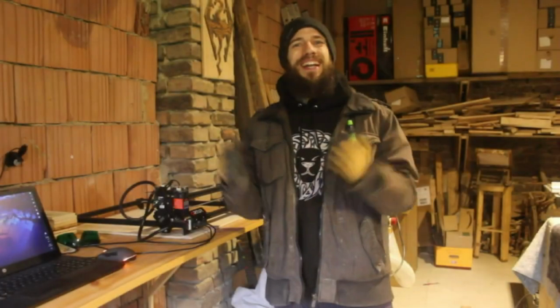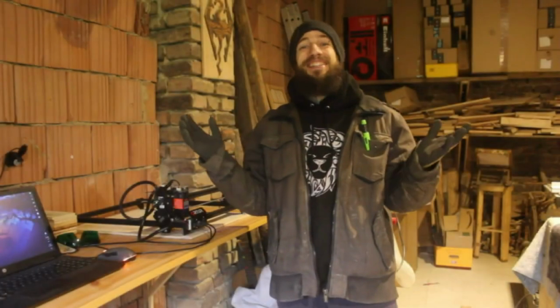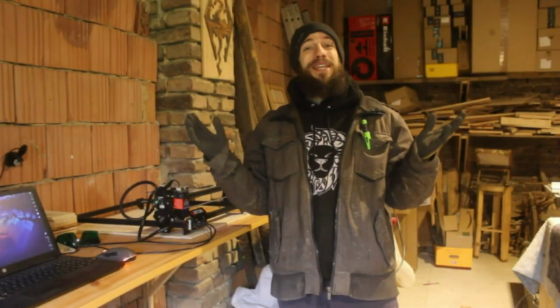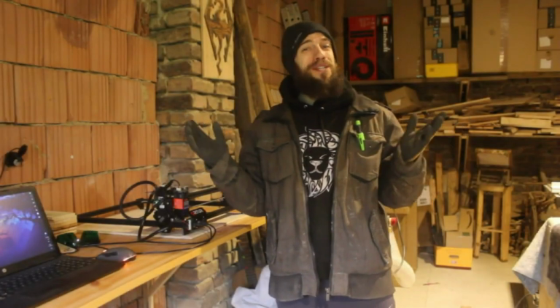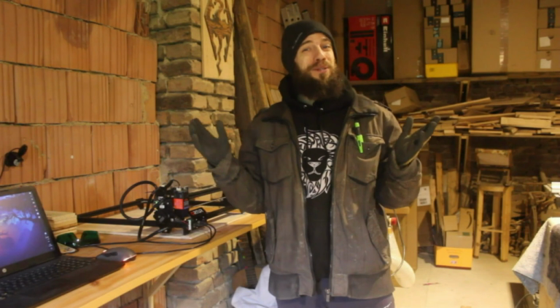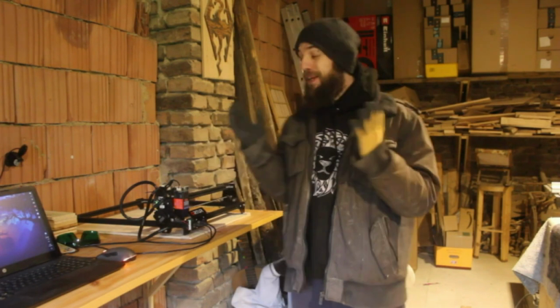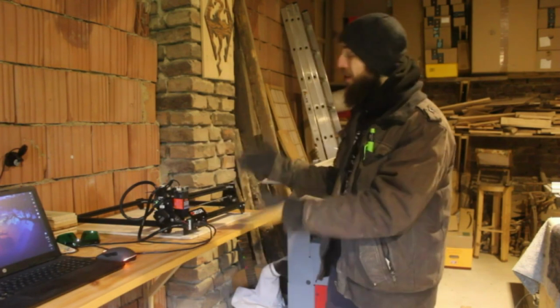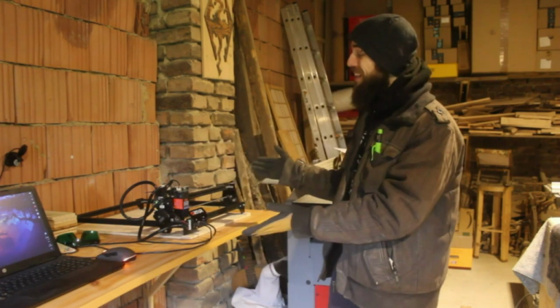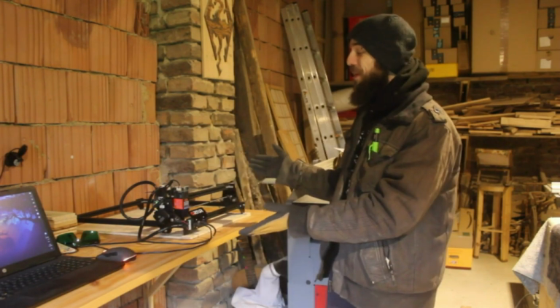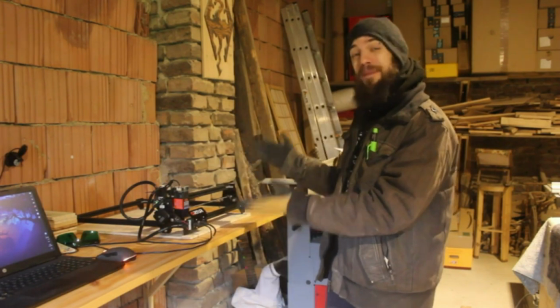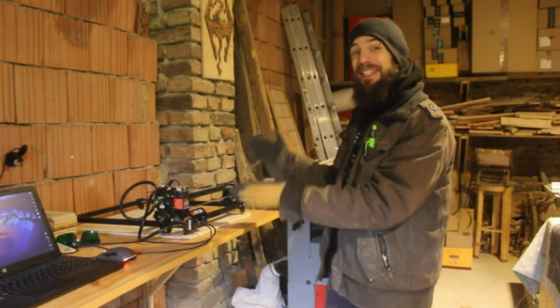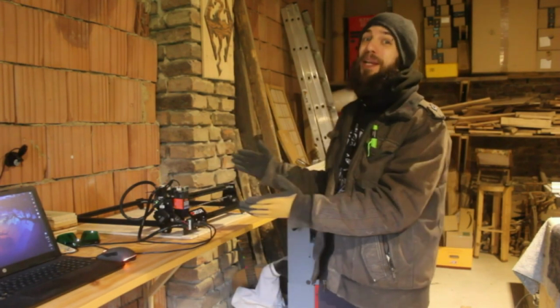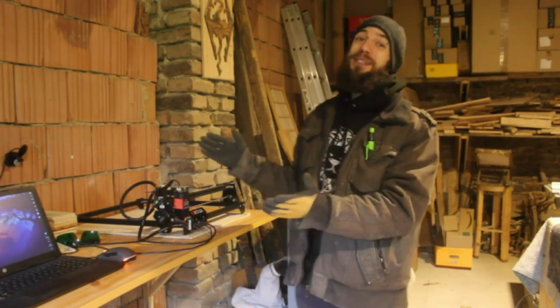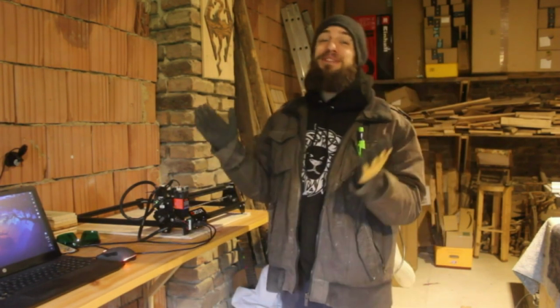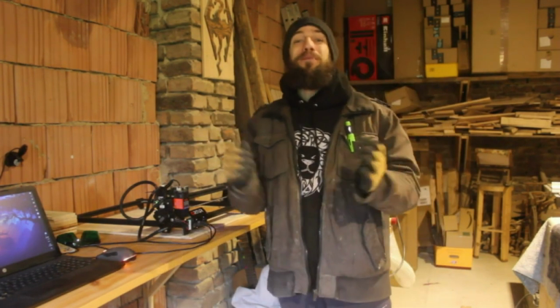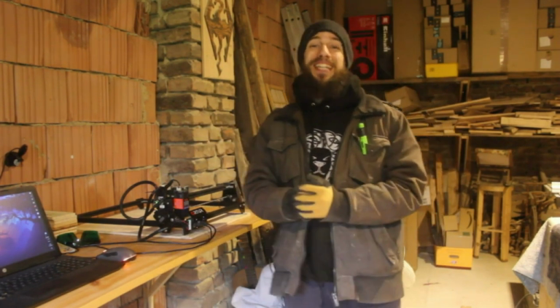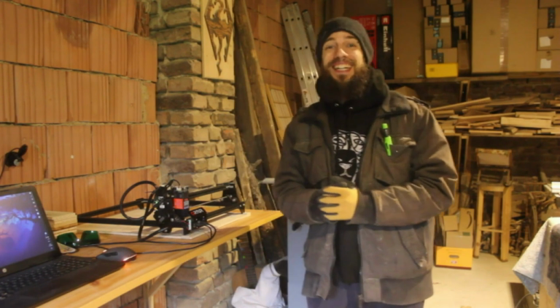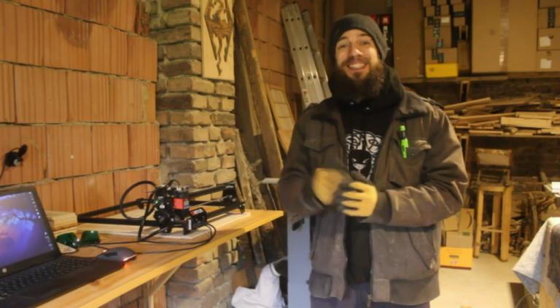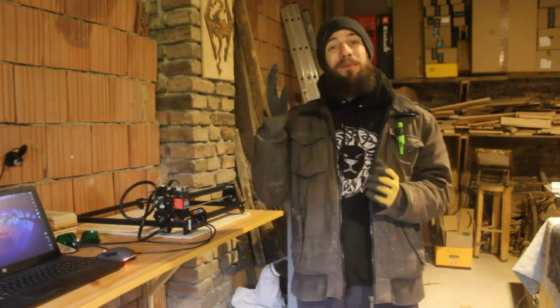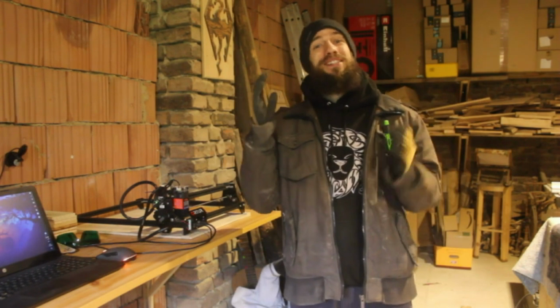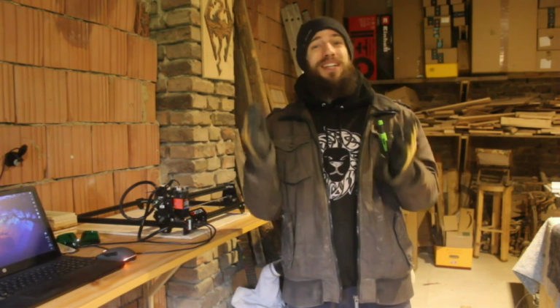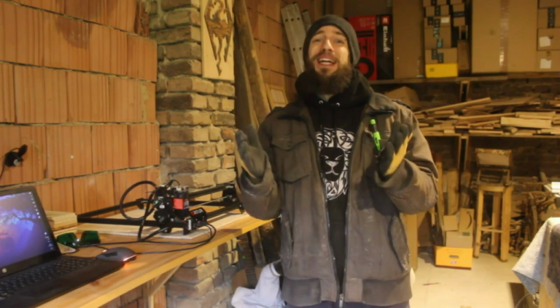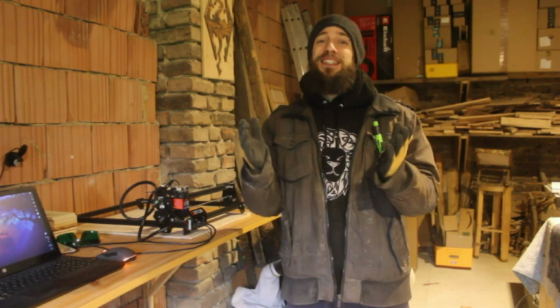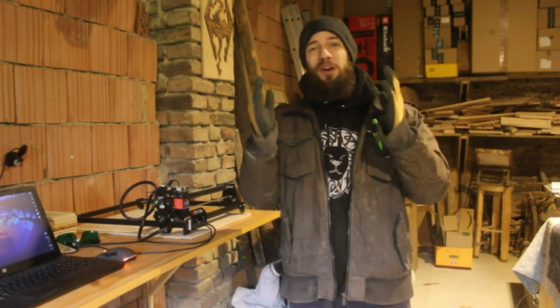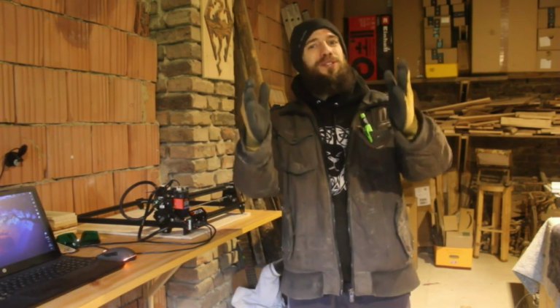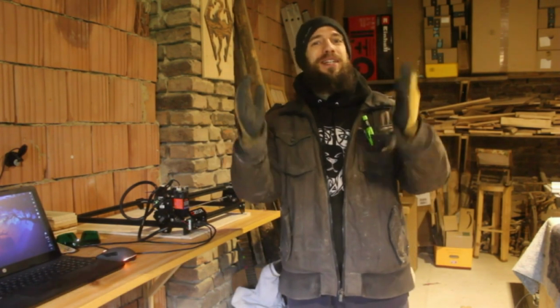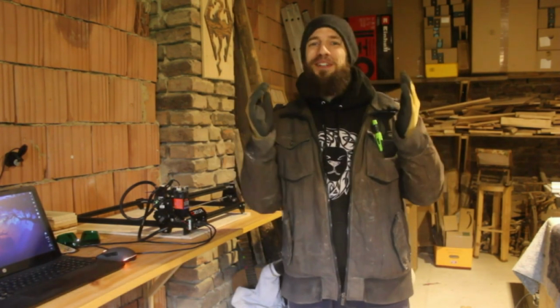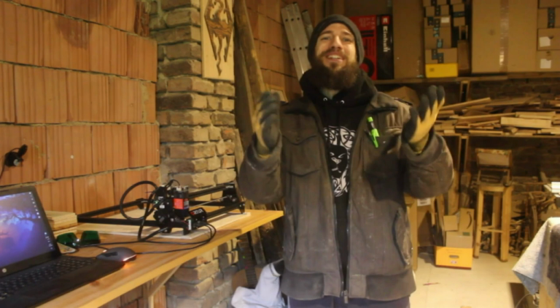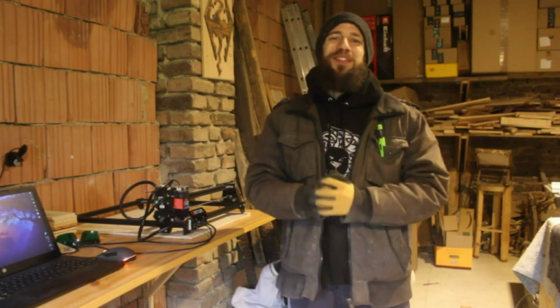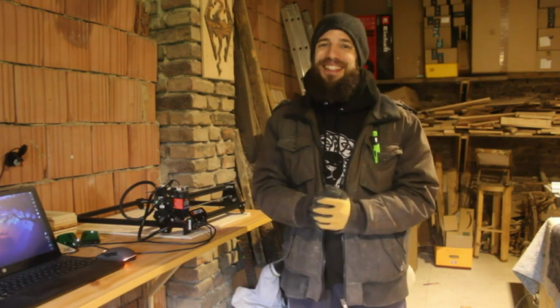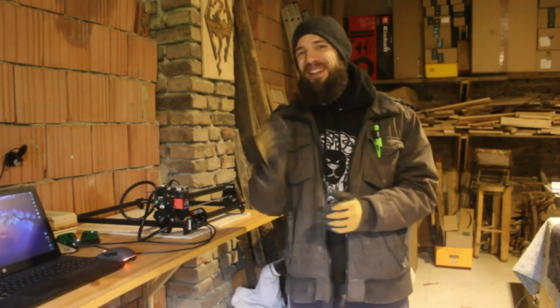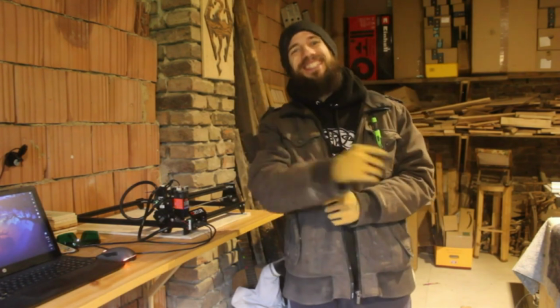Ladies and gentlemen, I present to you my new laser engraver. This puppy will allow me to get even more project and design ideas from my head into reality, onto your screen, and hopefully into your hands. Let's see it in action.